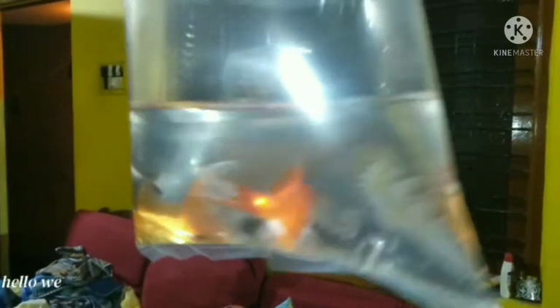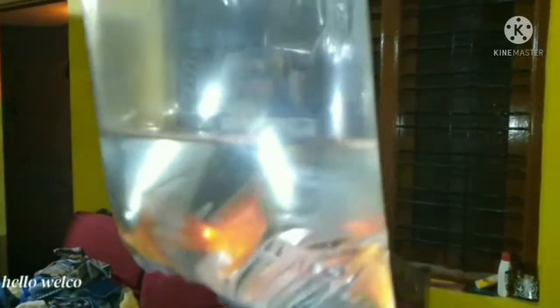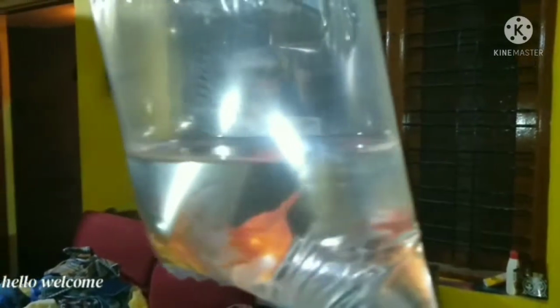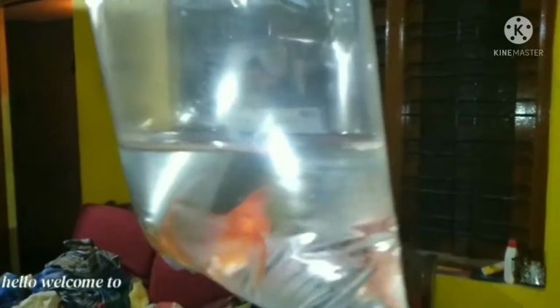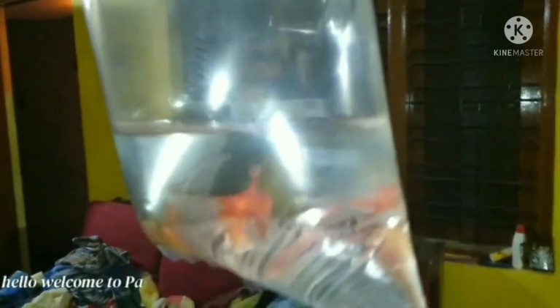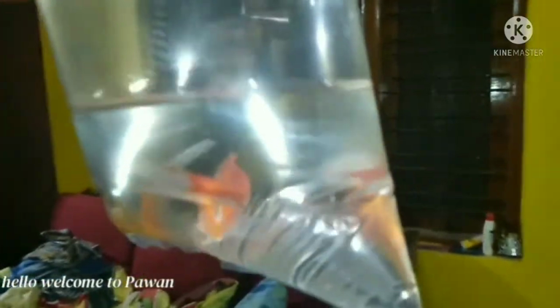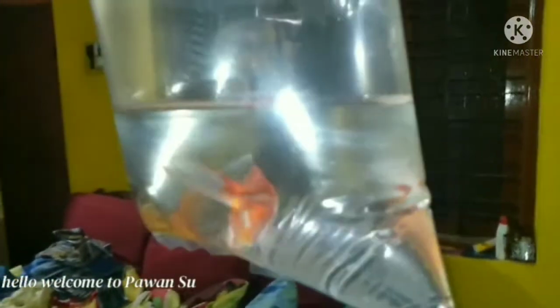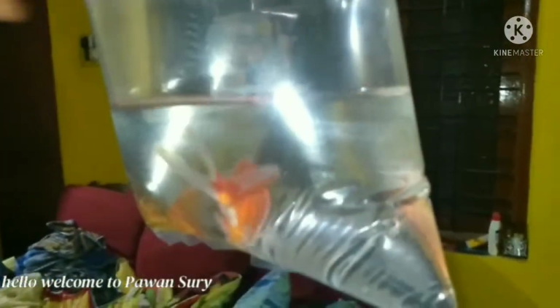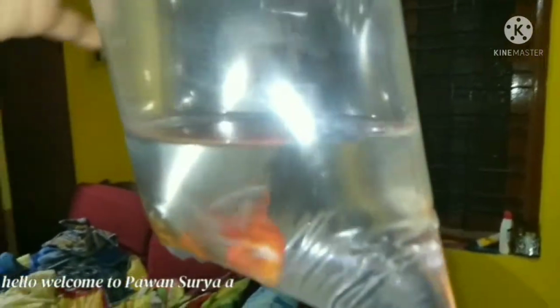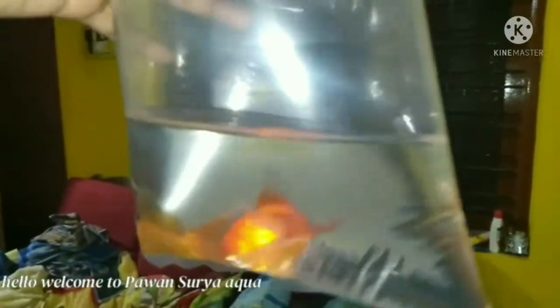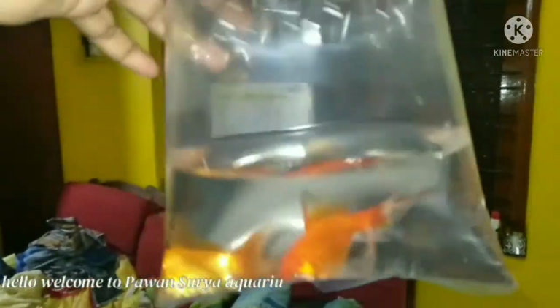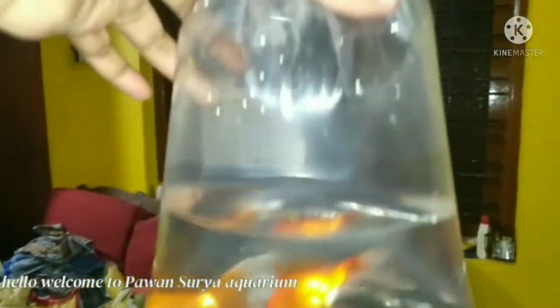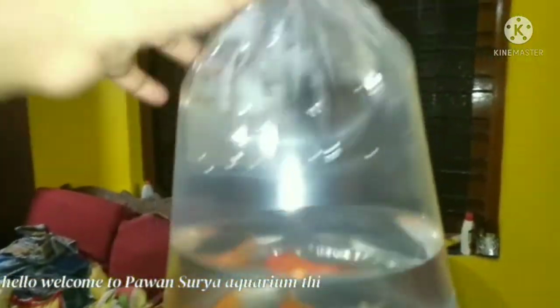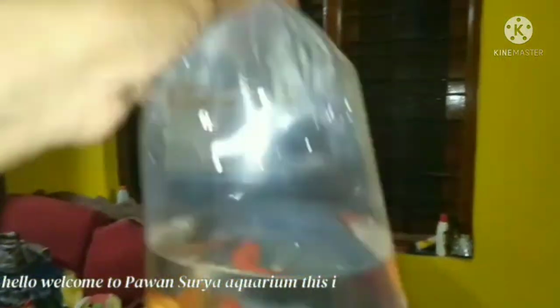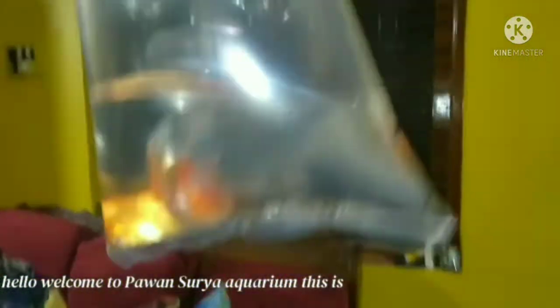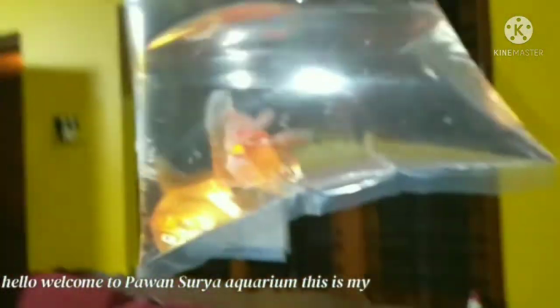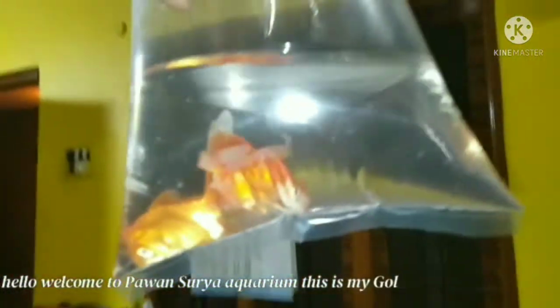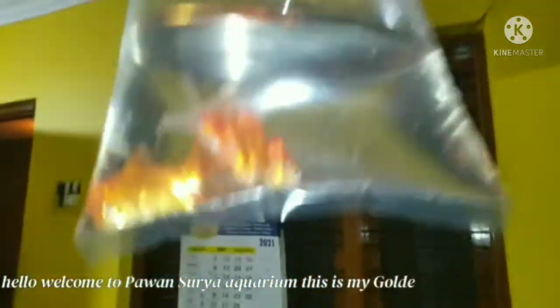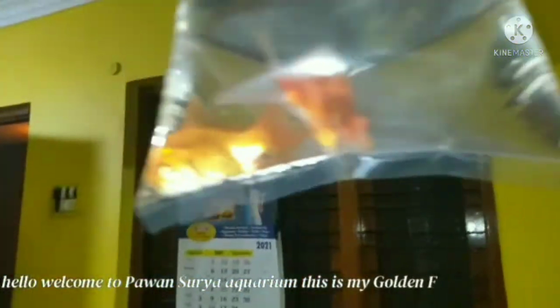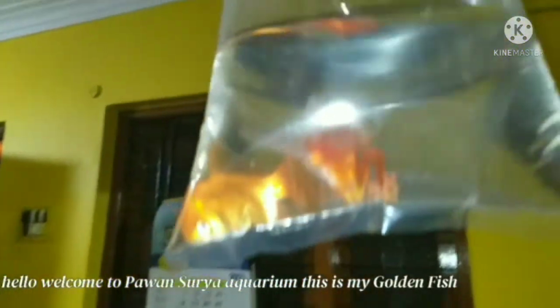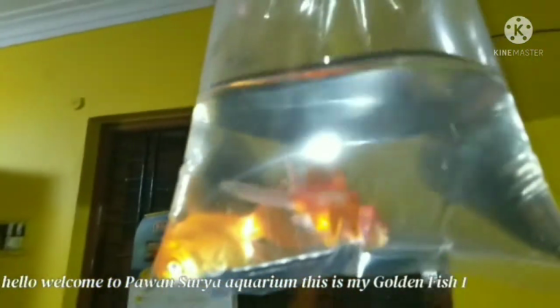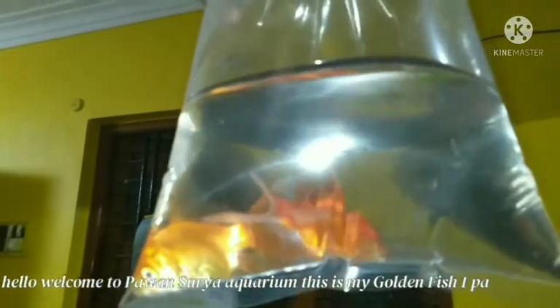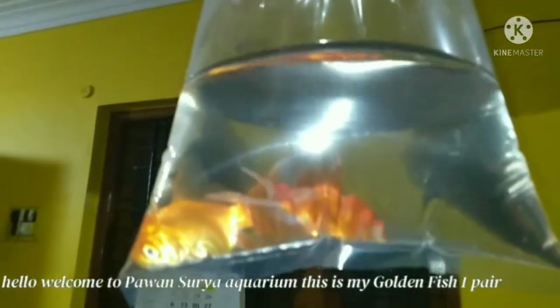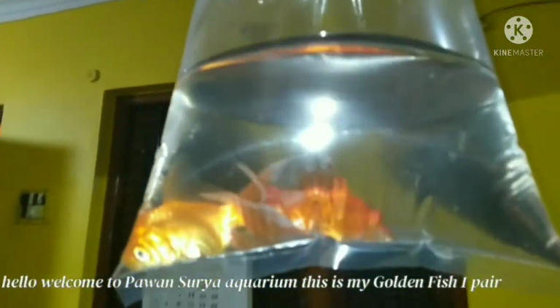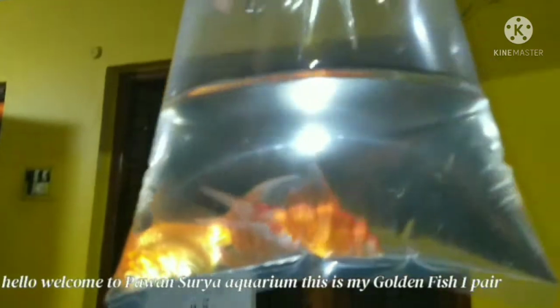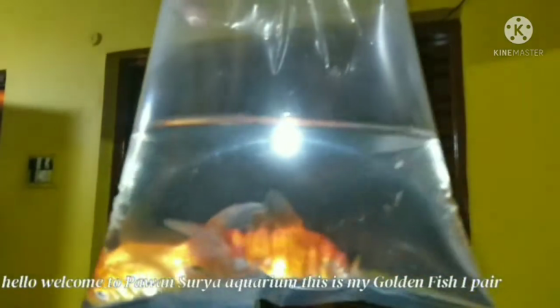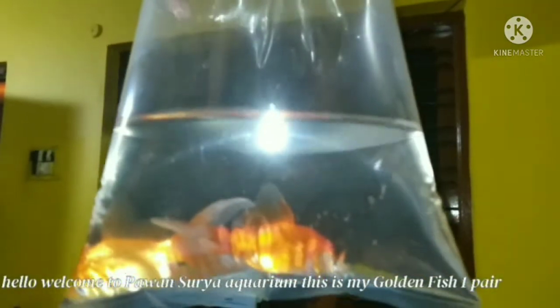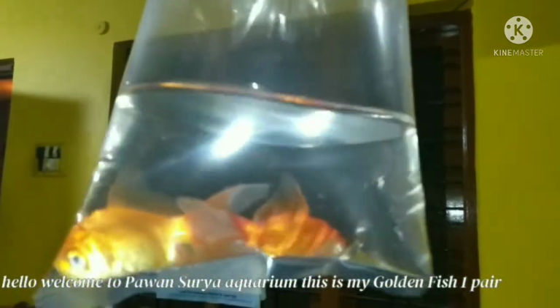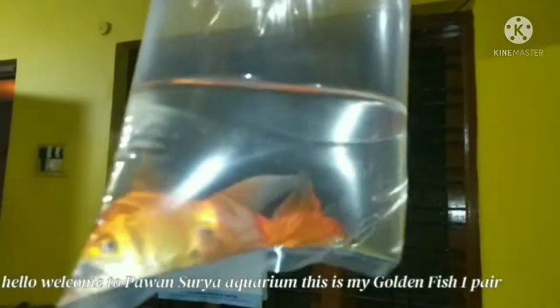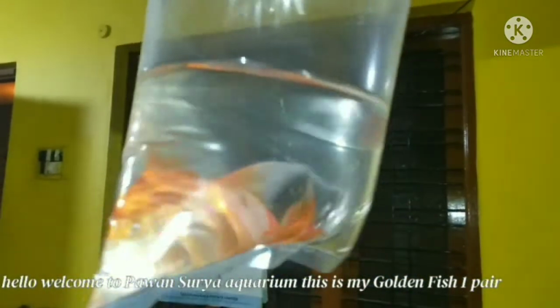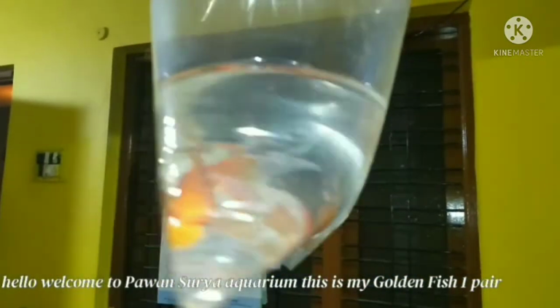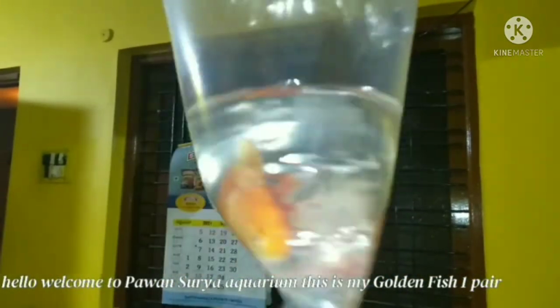Hello viewers, welcome to Kavansuri Aquarium. In this video we are going to see my new golden fish only. I buy only one pair of golden fish.